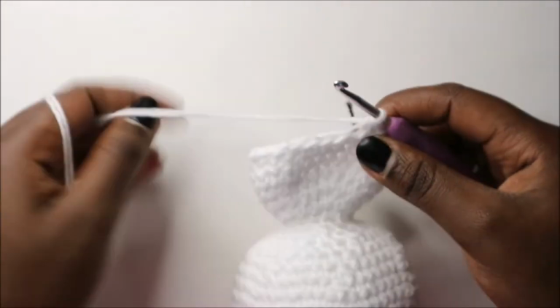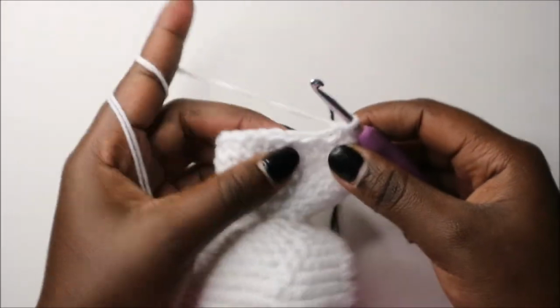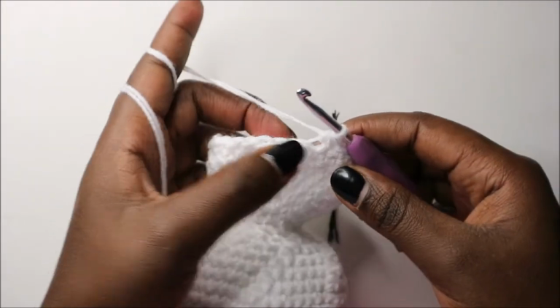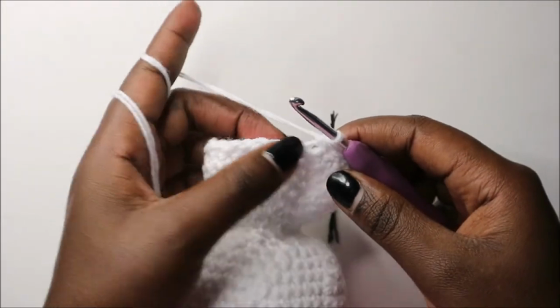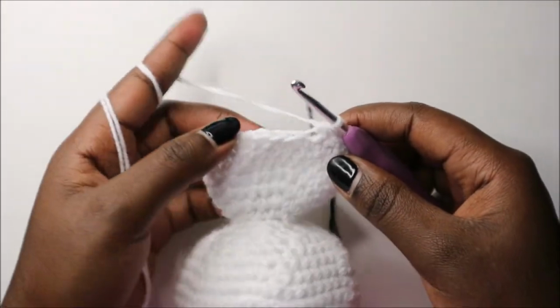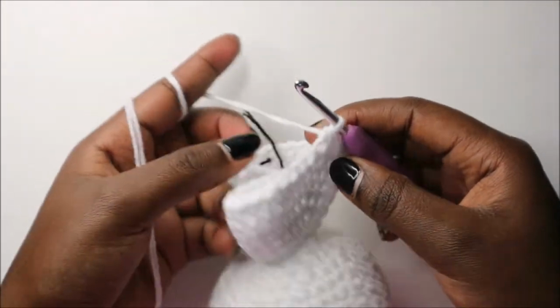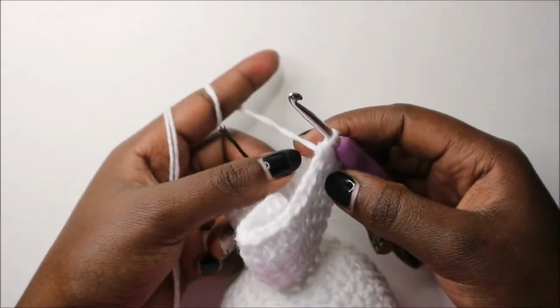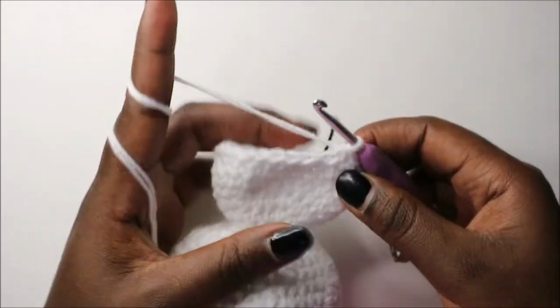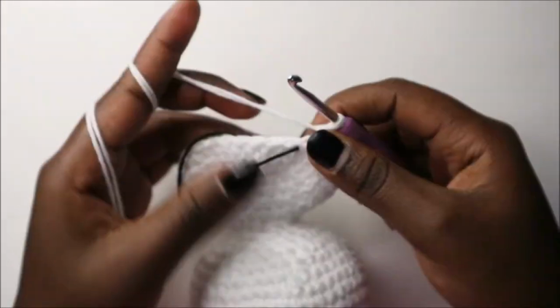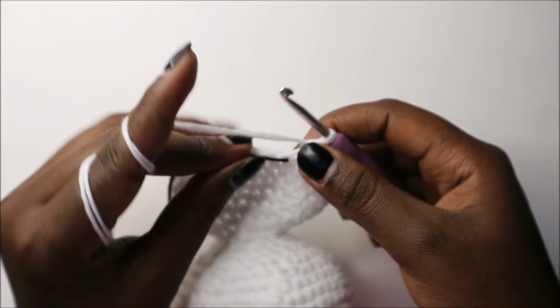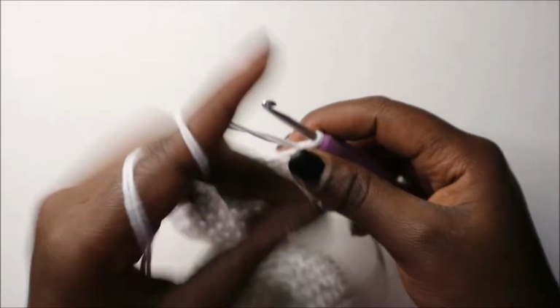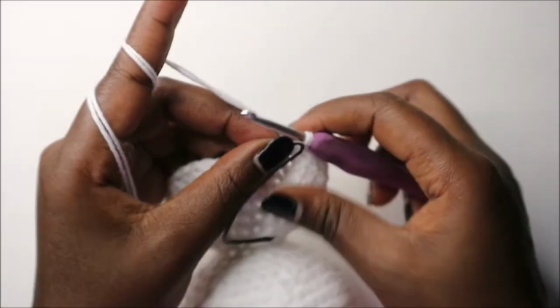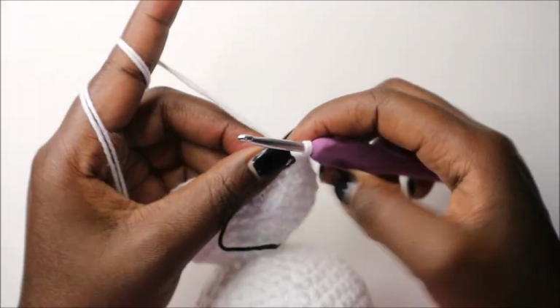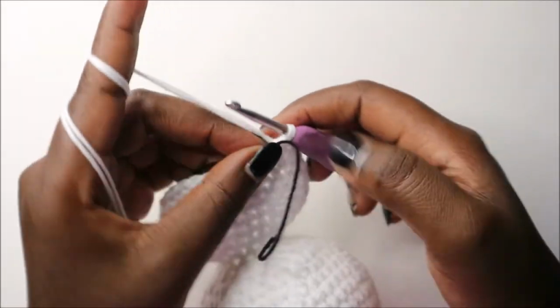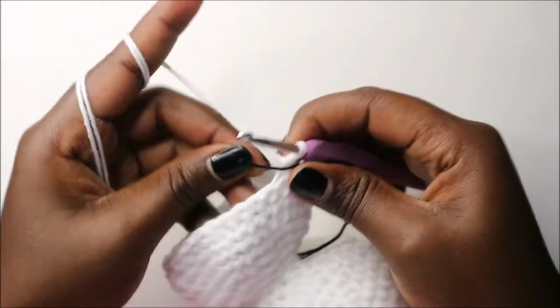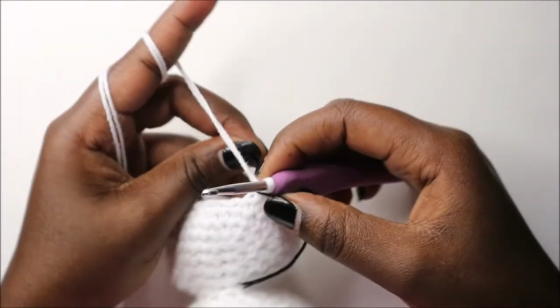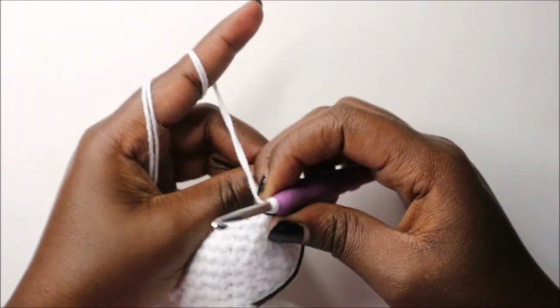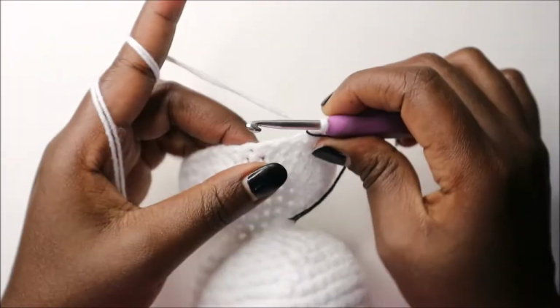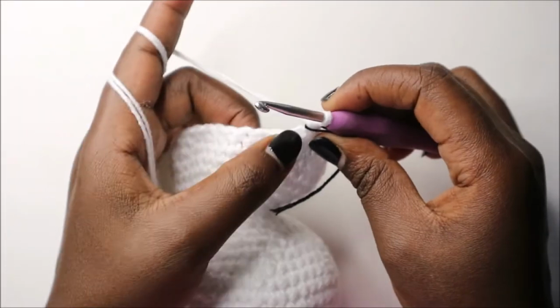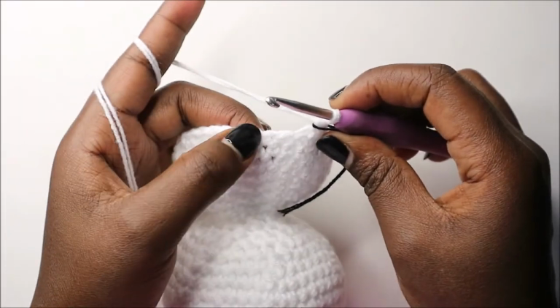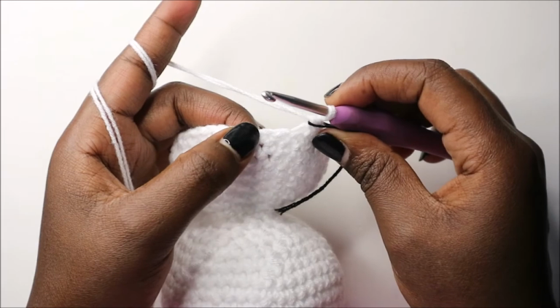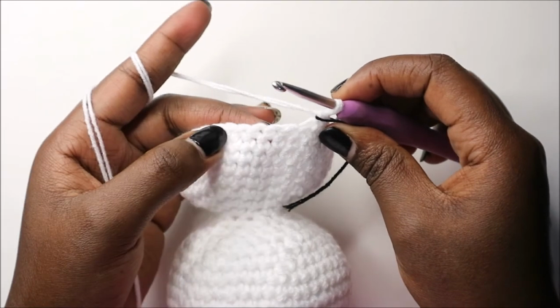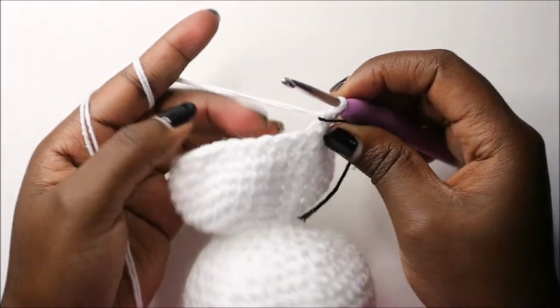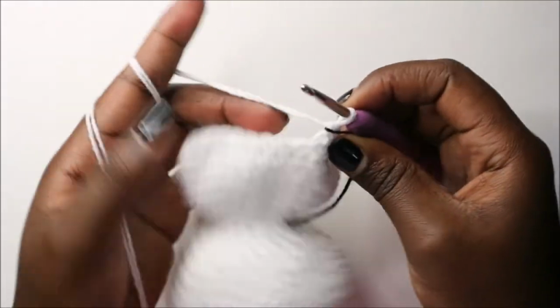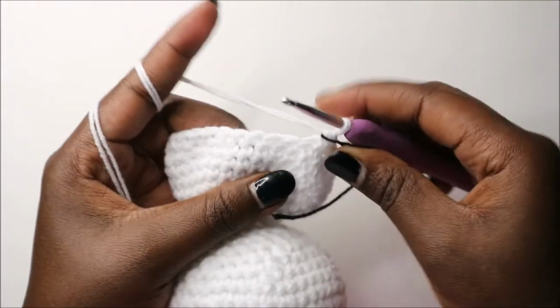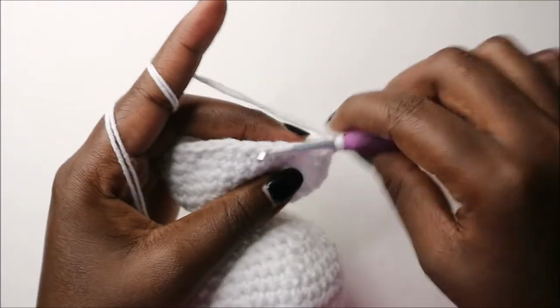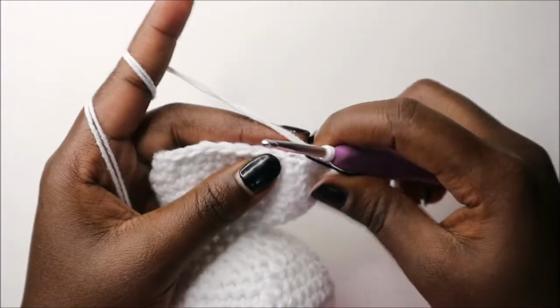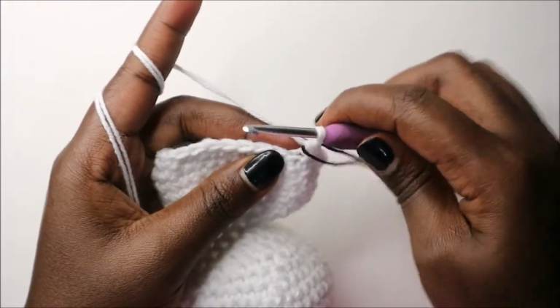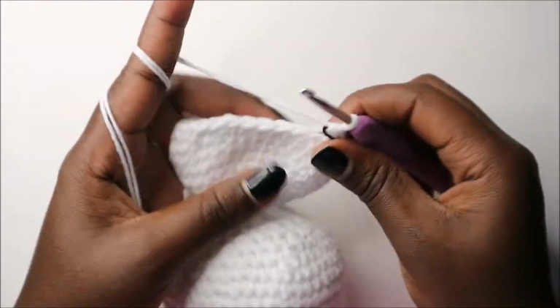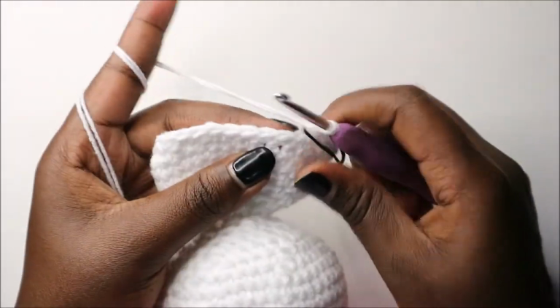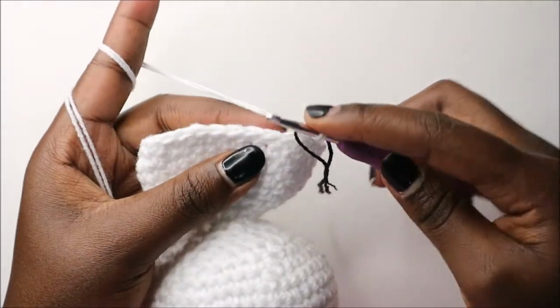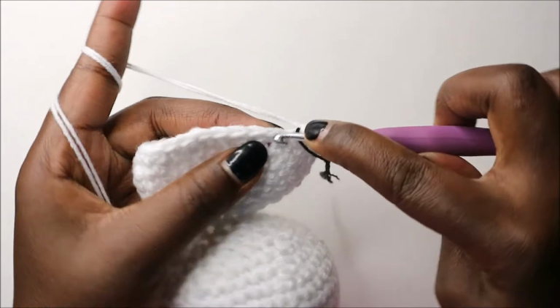In the 29th row we are going to do three single crochet then decrease and repeat all around for a total of 24 stitches.